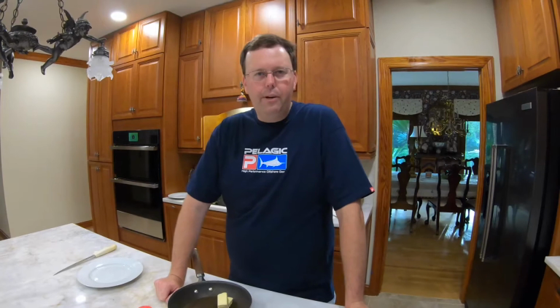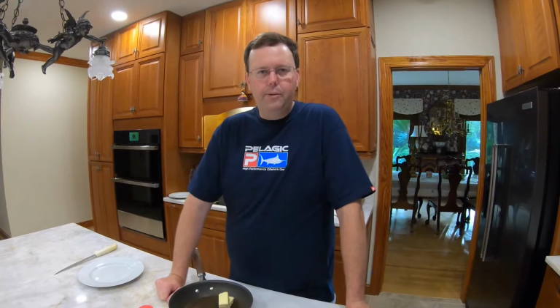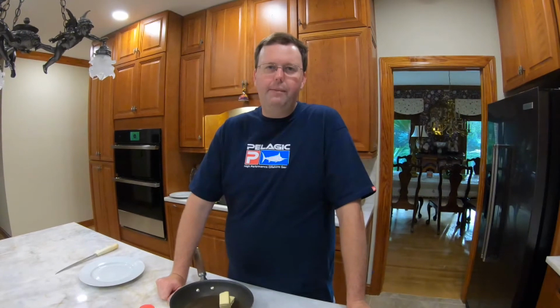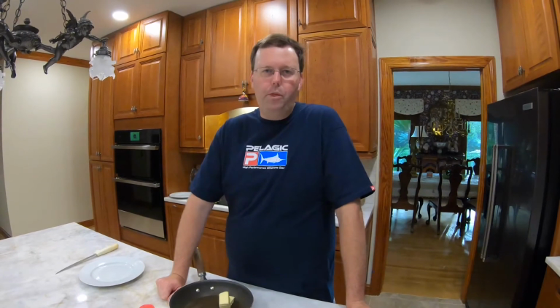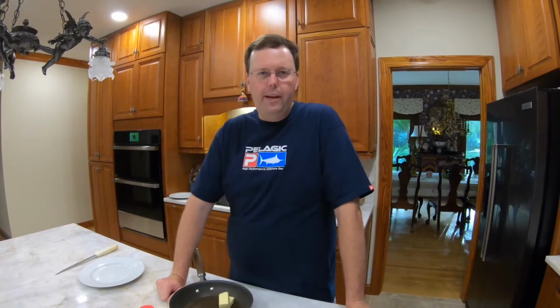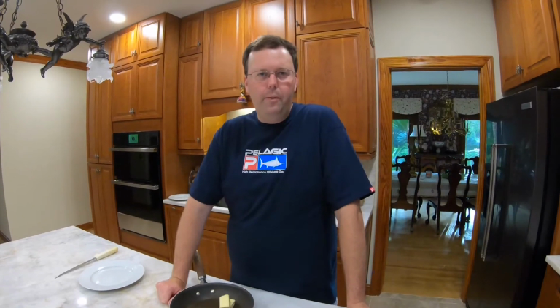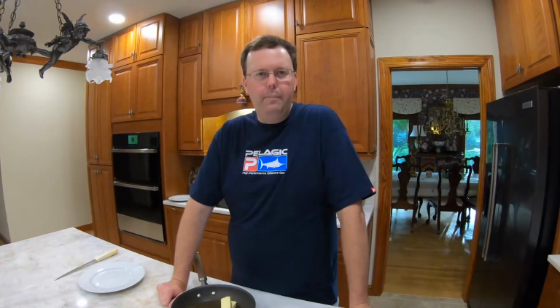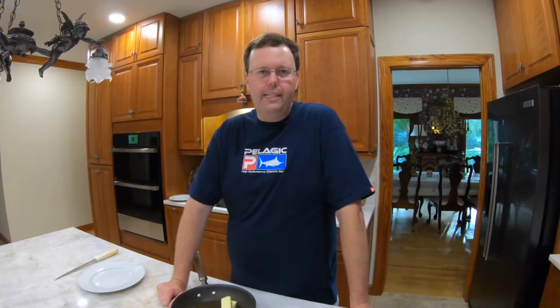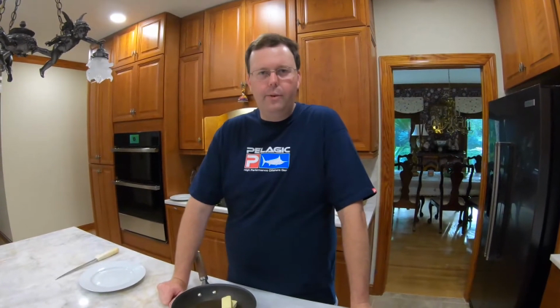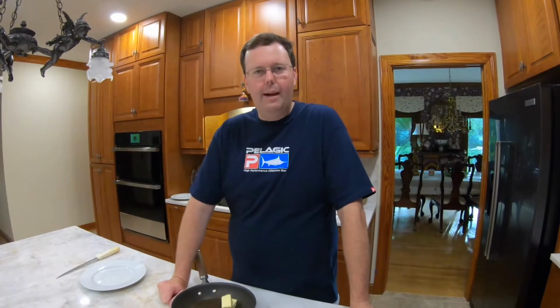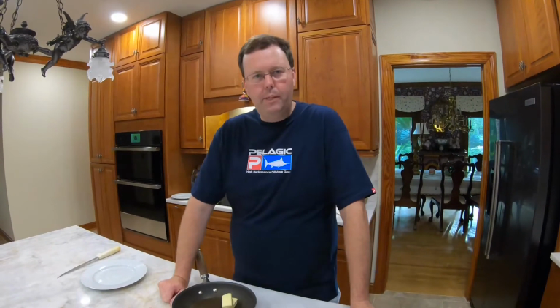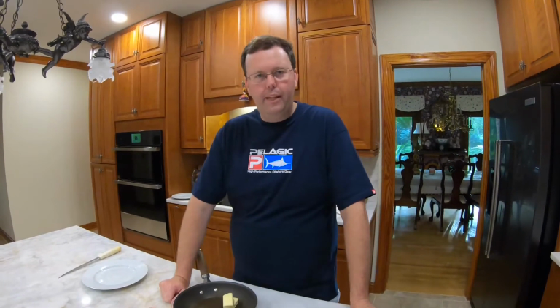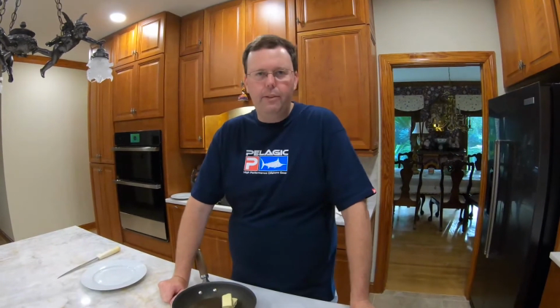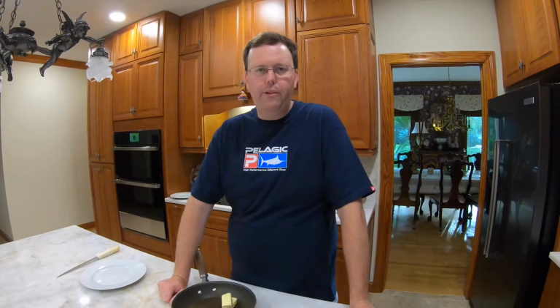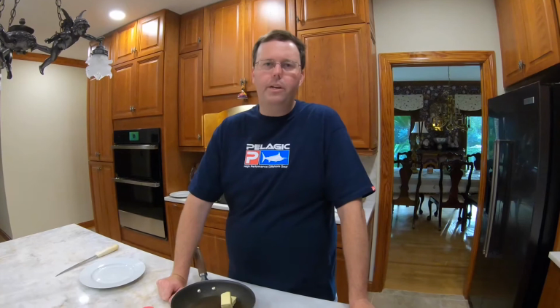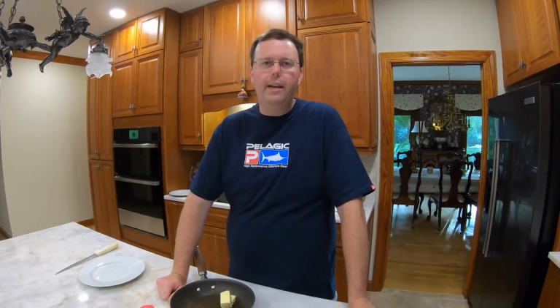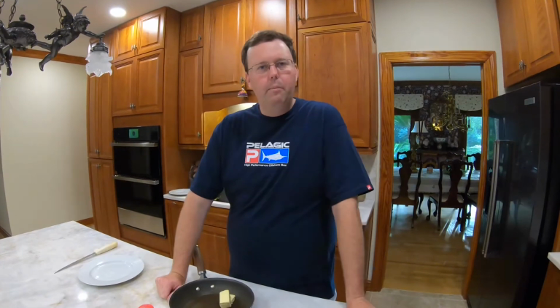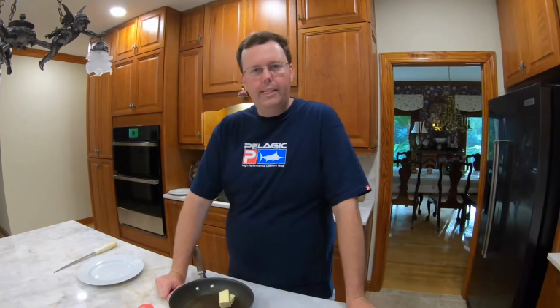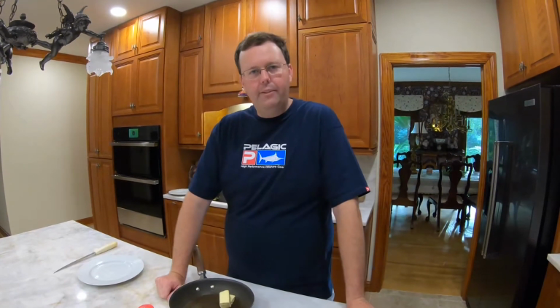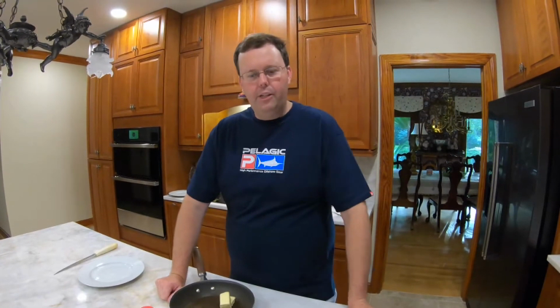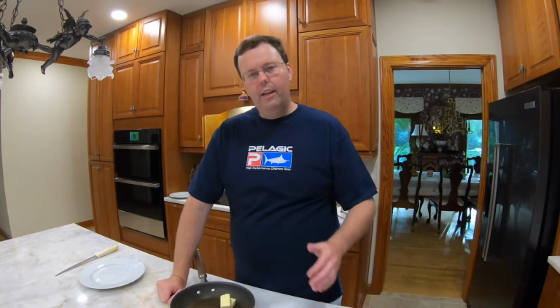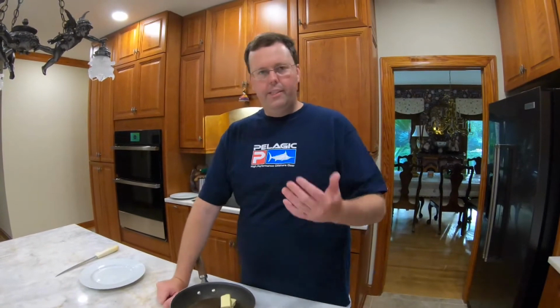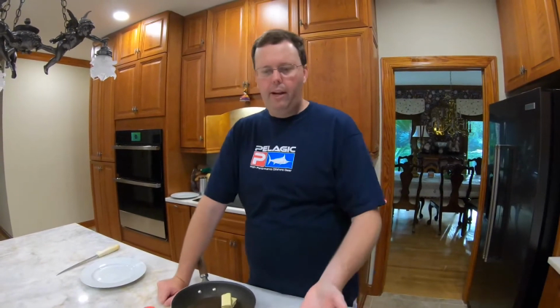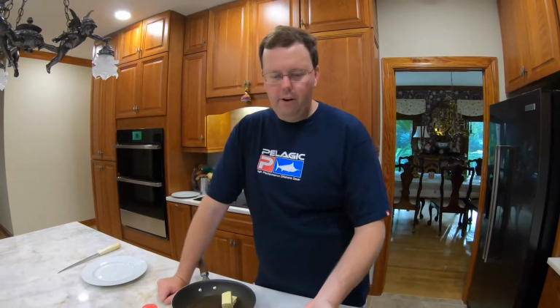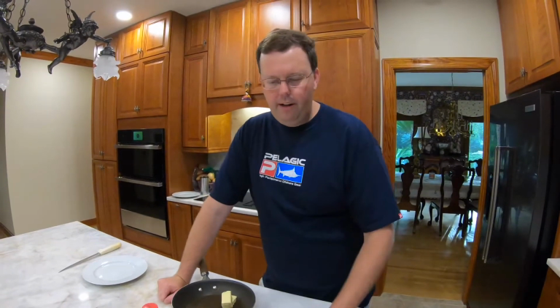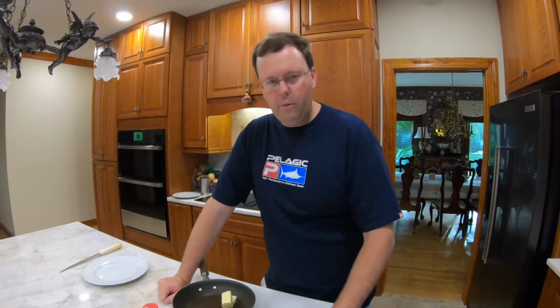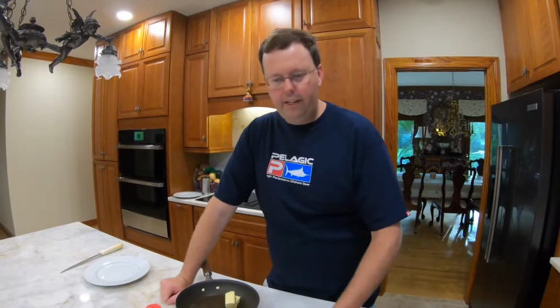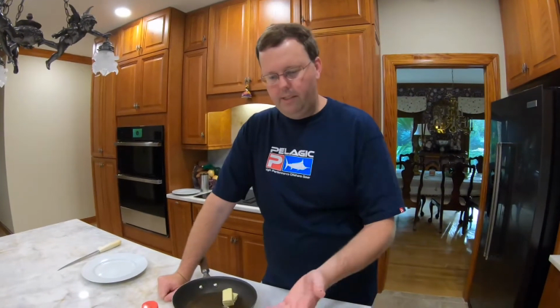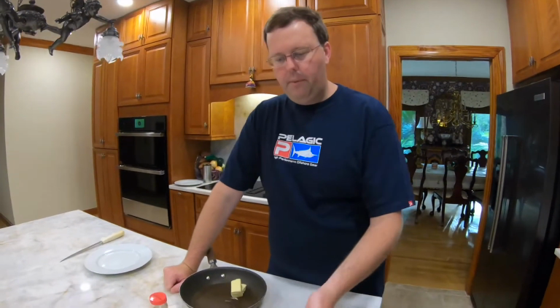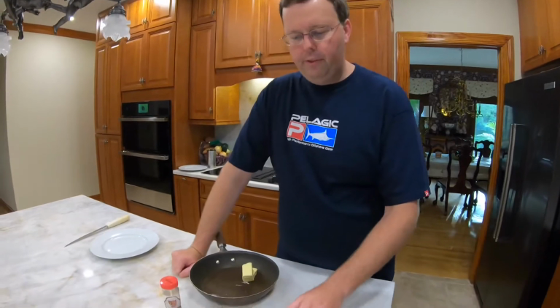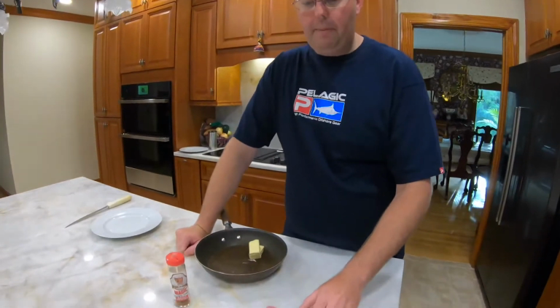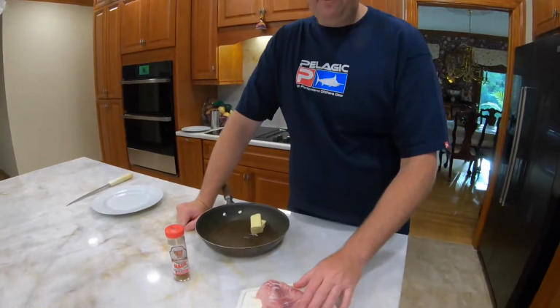Marine Fisheries gave us a three-day mini season for red snapper, so we took advantage of it and only fished one day. We got some nice fish, and this is a product of our hard work out here — a beautiful snapper fillet.